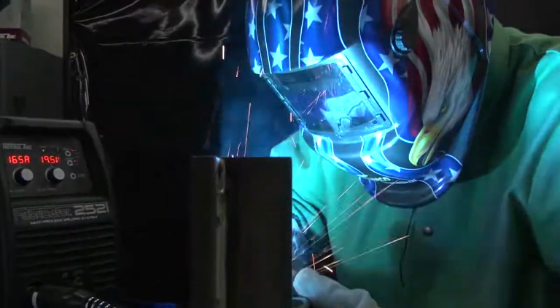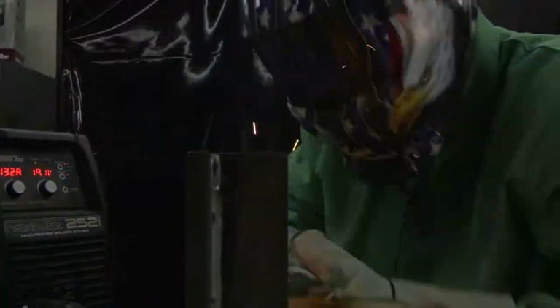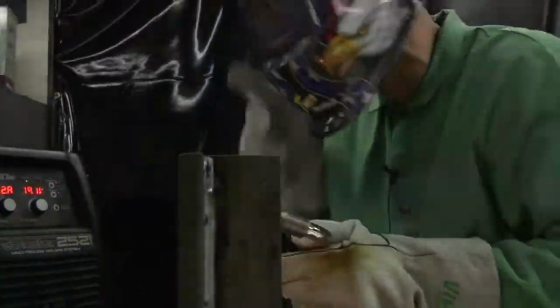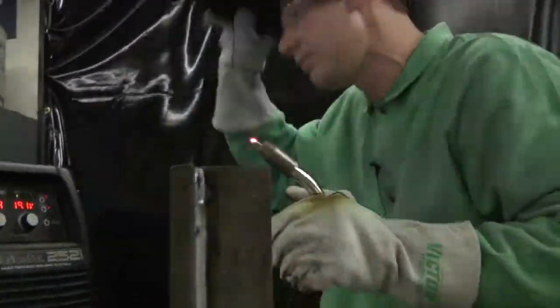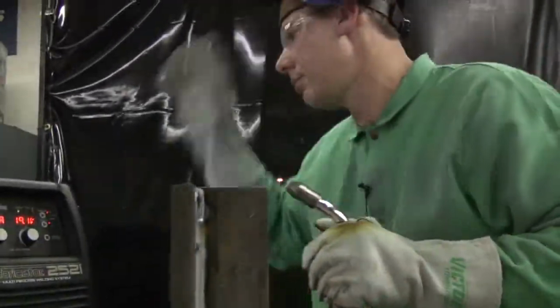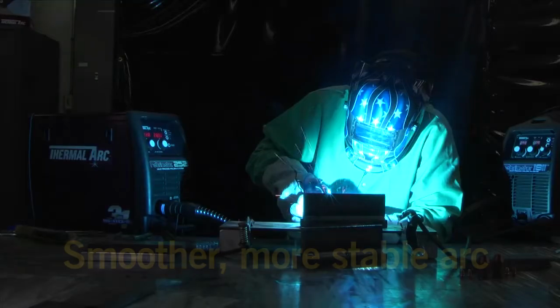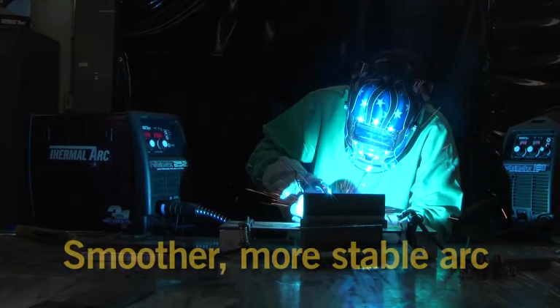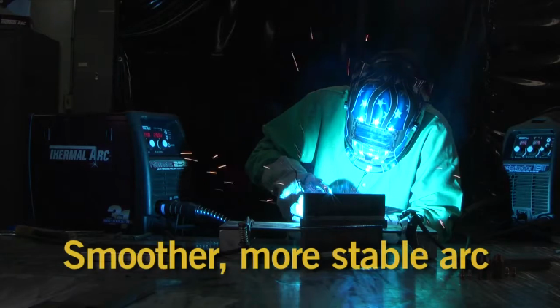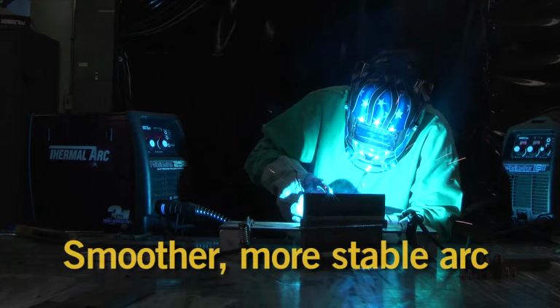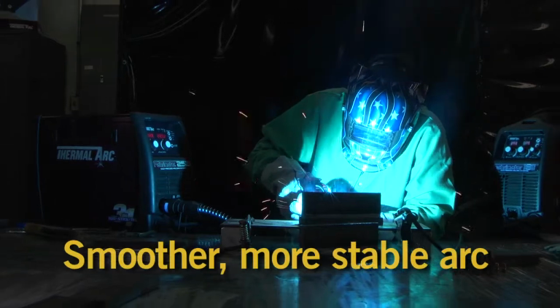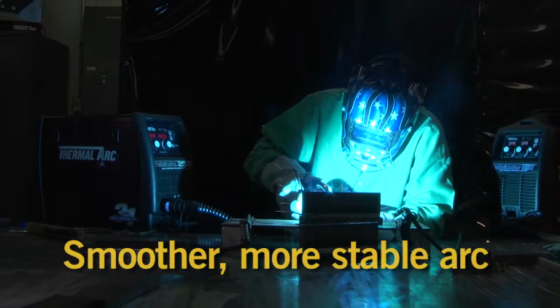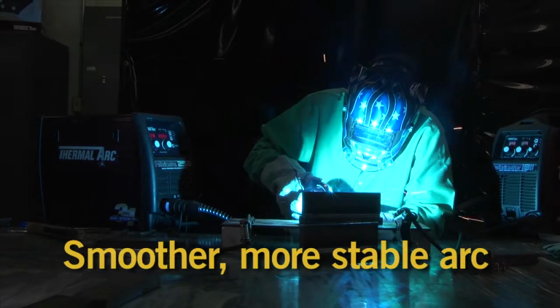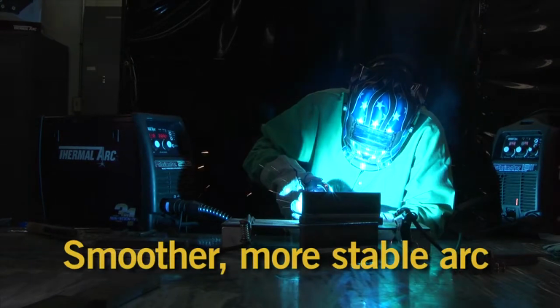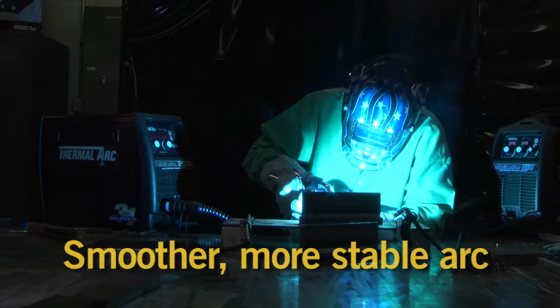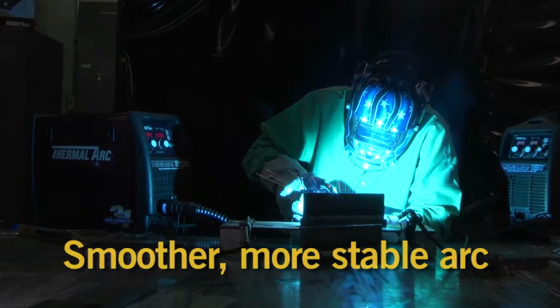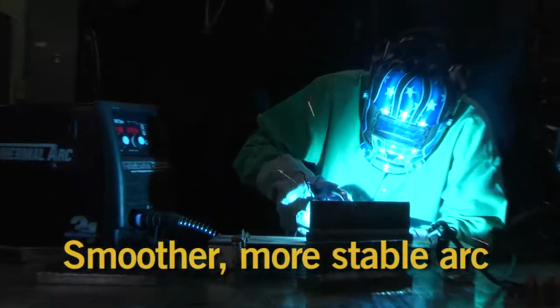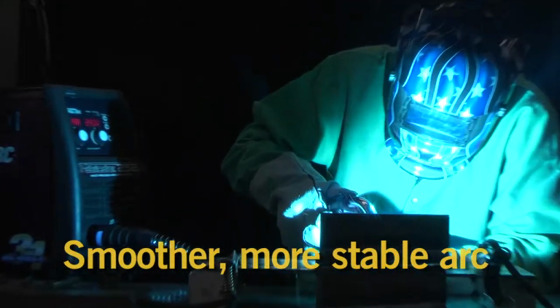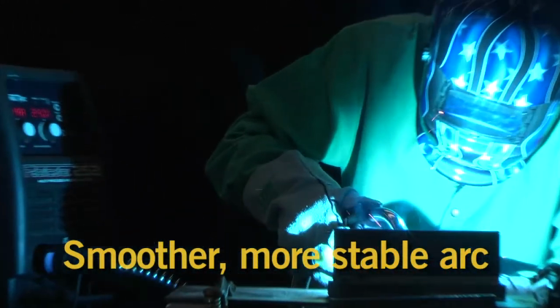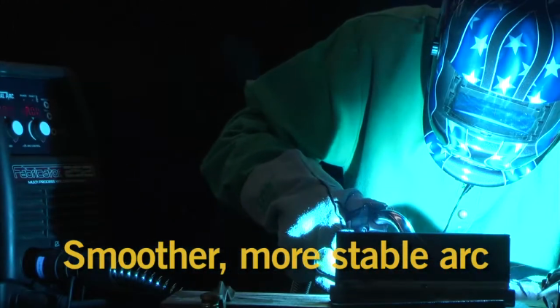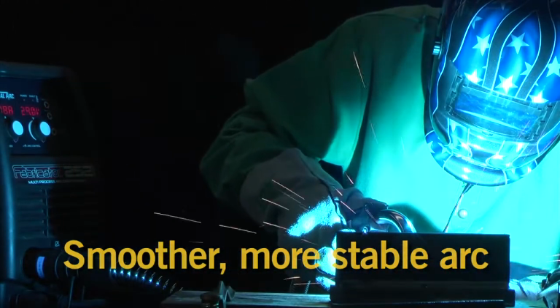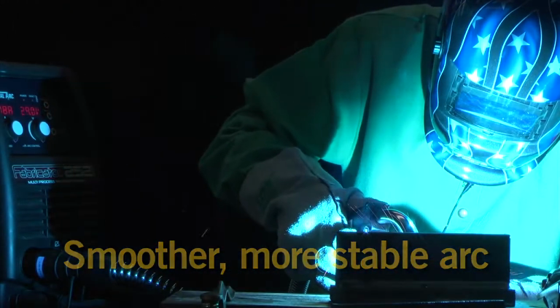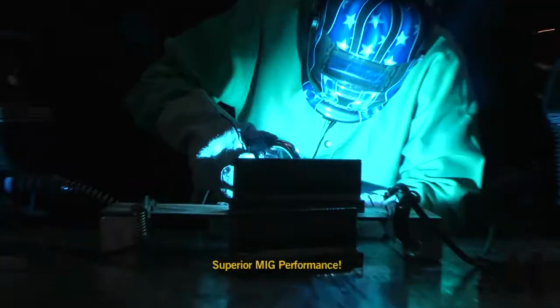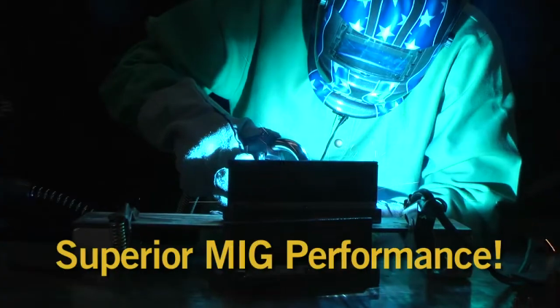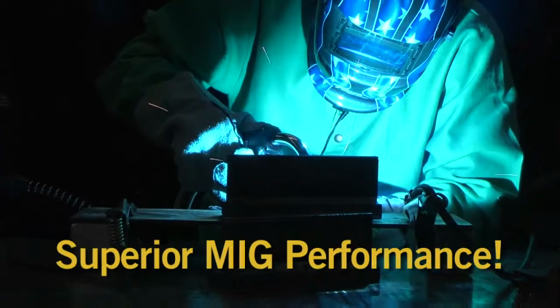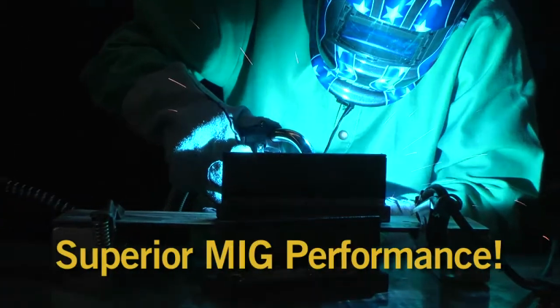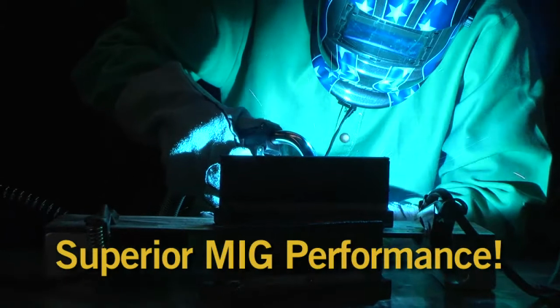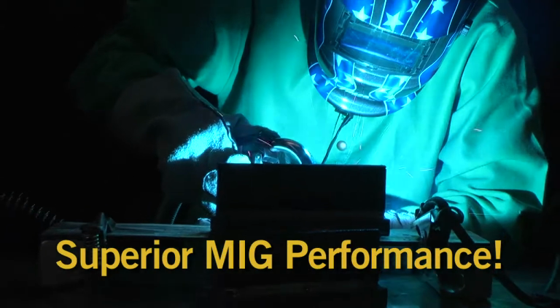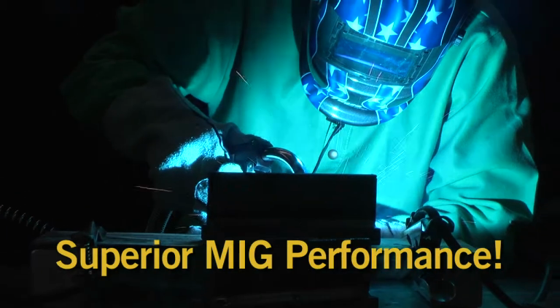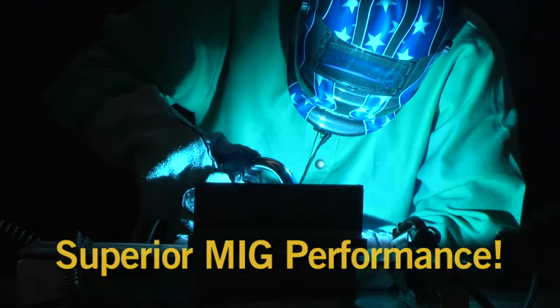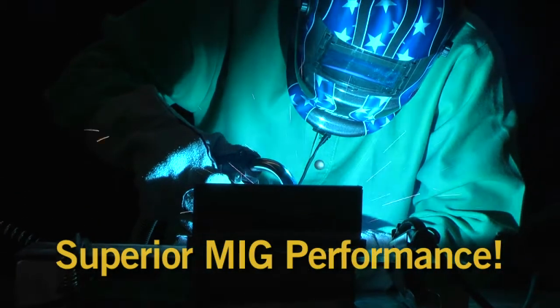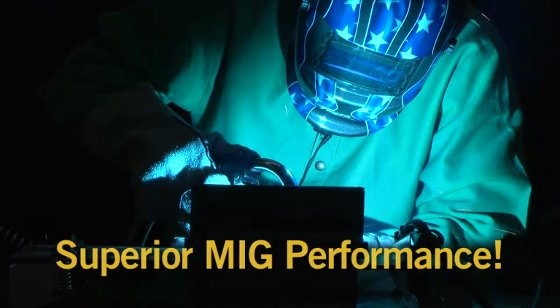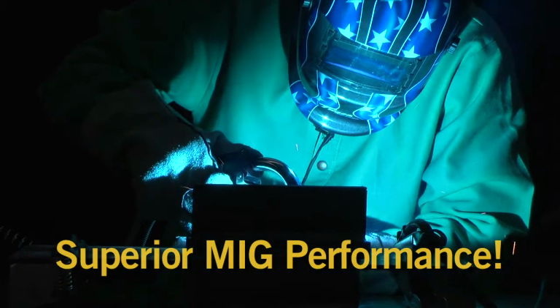The experts agree. With Velocity Consumables, you'll enjoy a smoother, more stable arc, reduced spatter, and superior MIG welding performance.